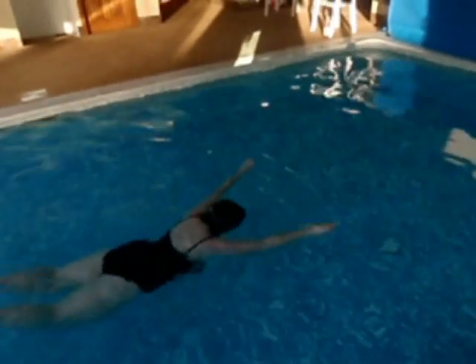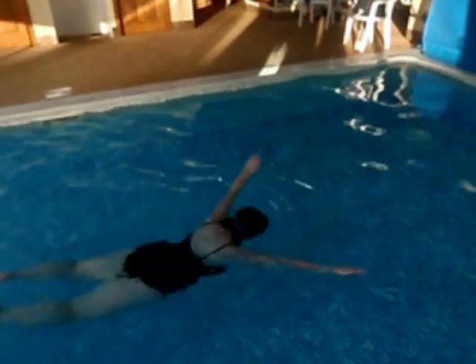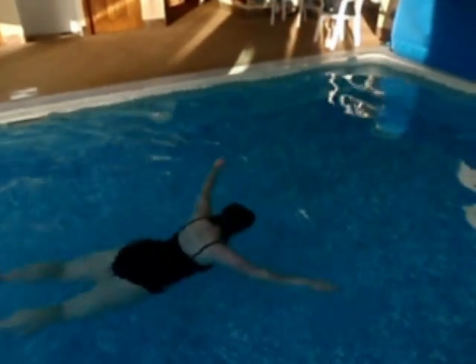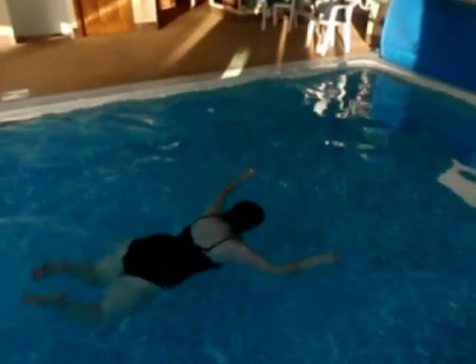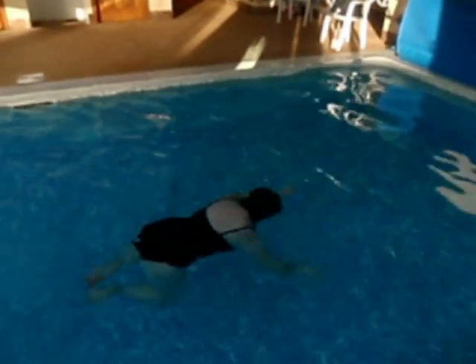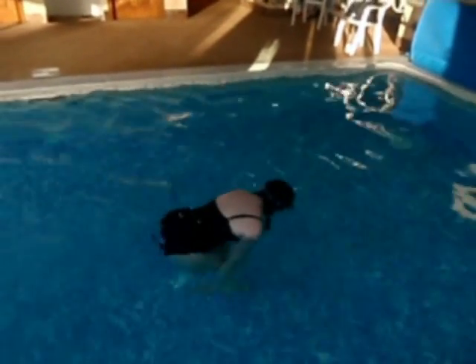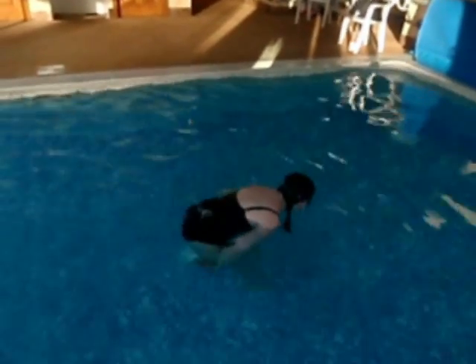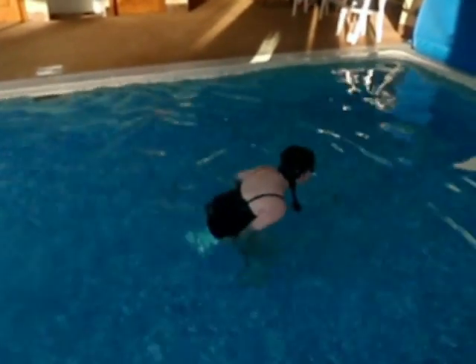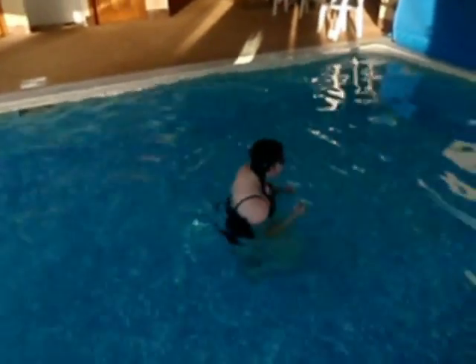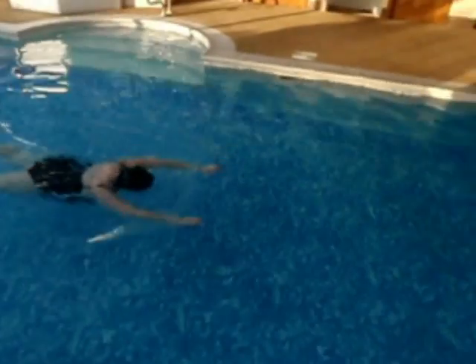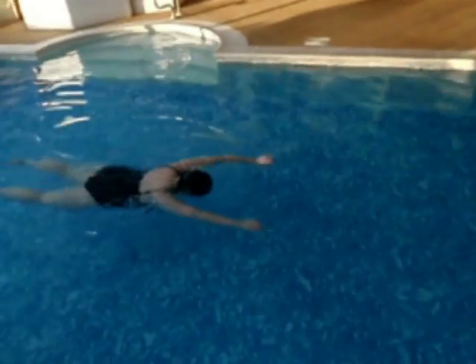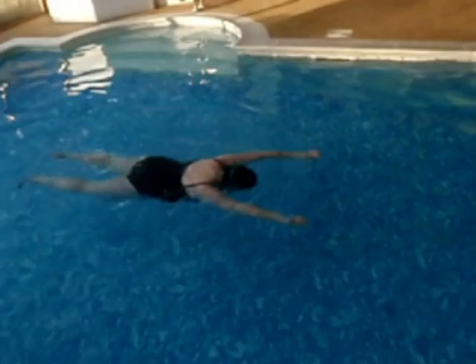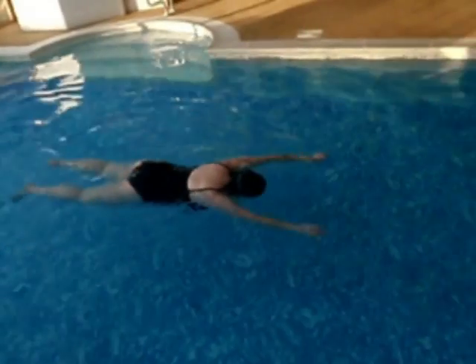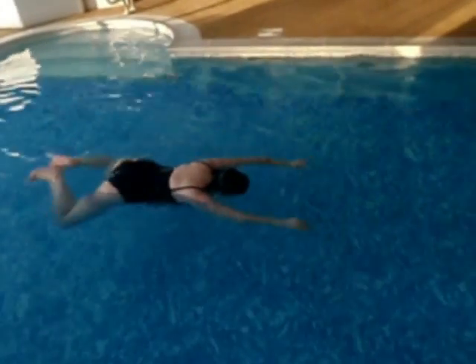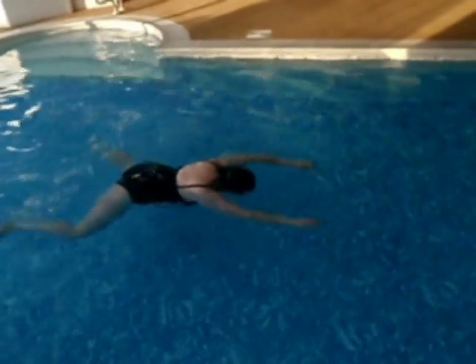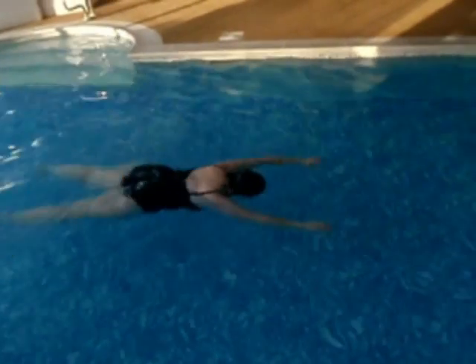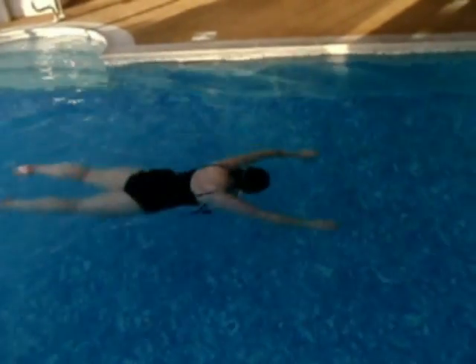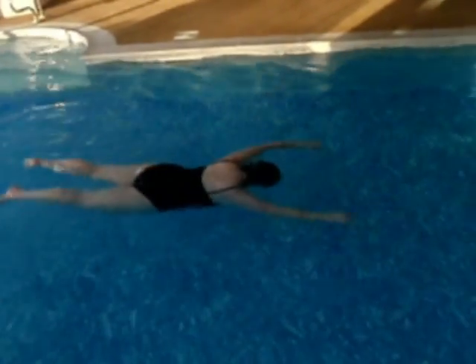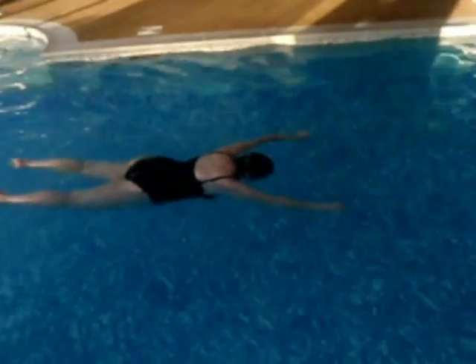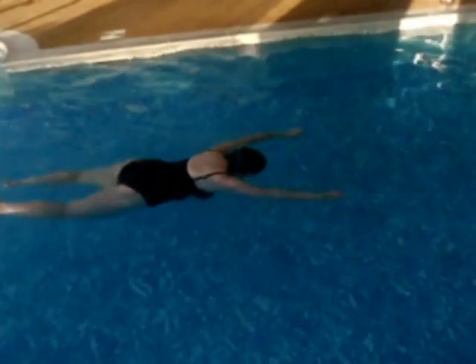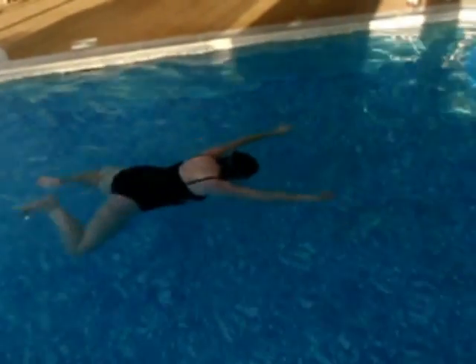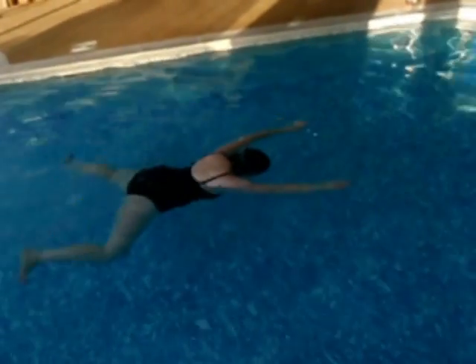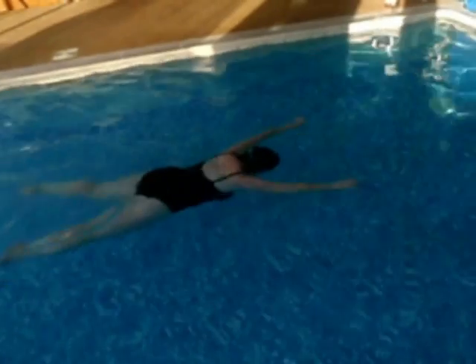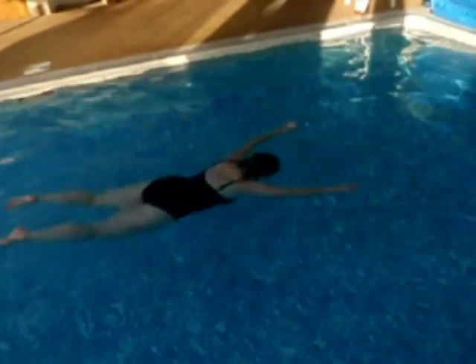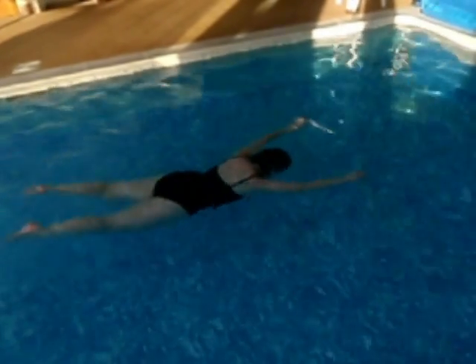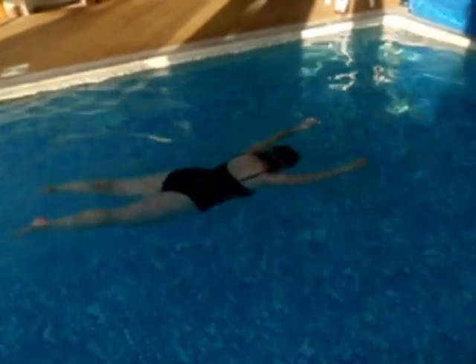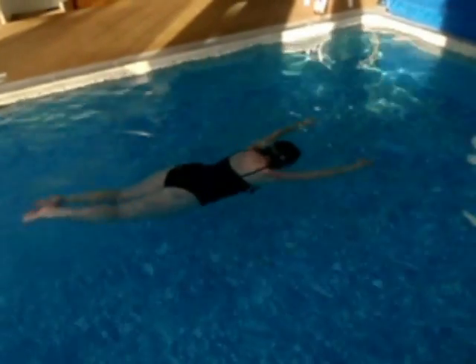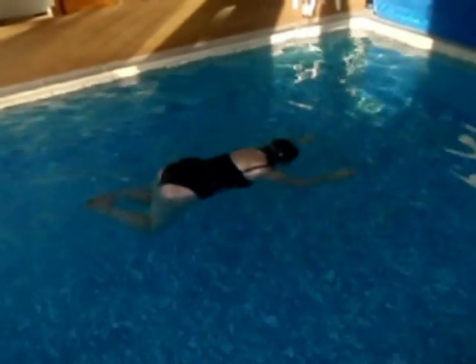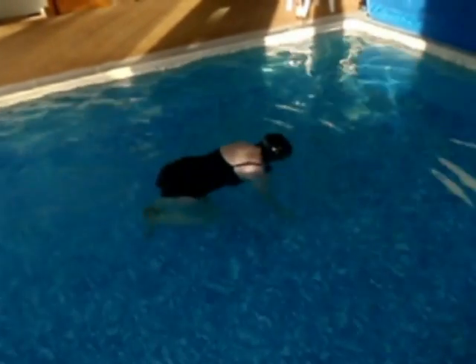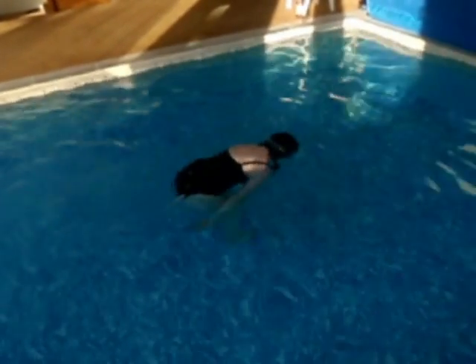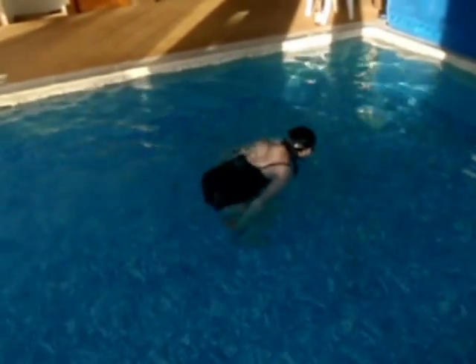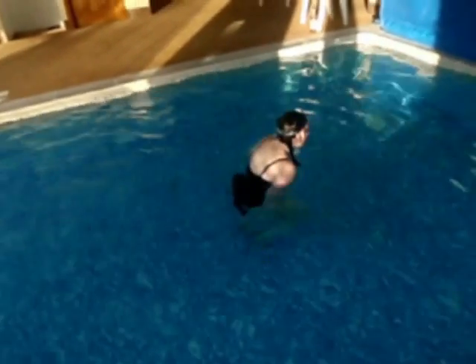Her arms are still a bit tense — we worked a lot on that. Lovely kick; her kick was good anyway. There she's doing a good job of keeping her neck free, her arms nice and loose as she moves with the legs.